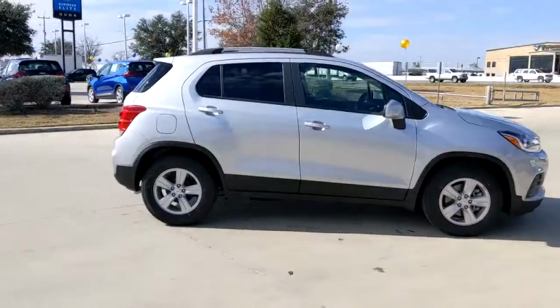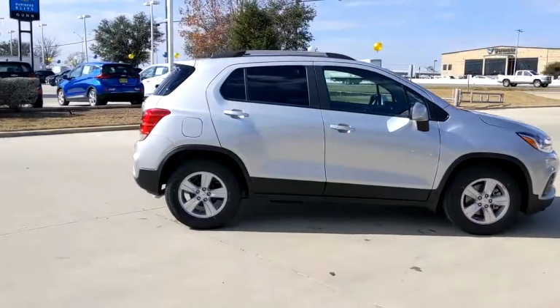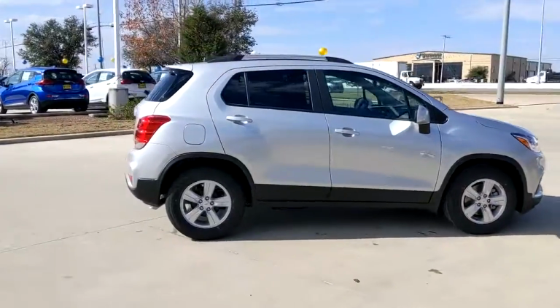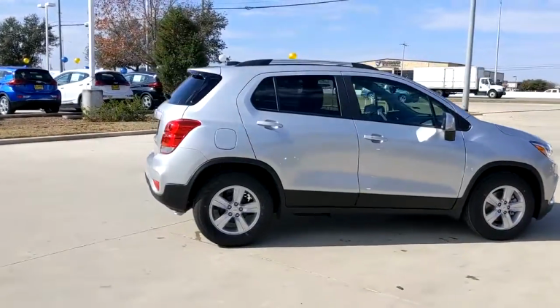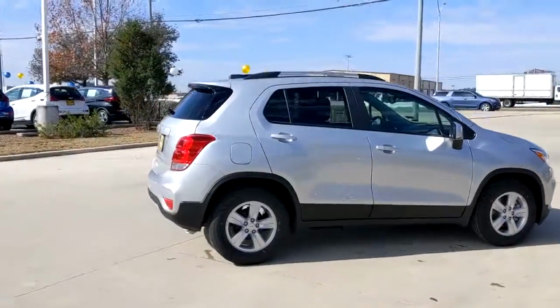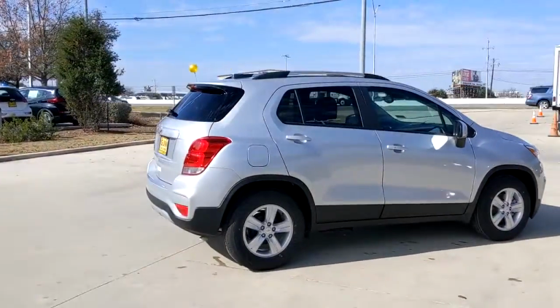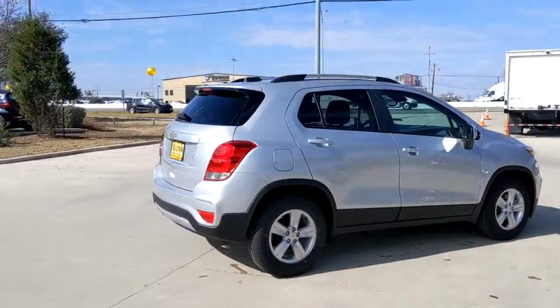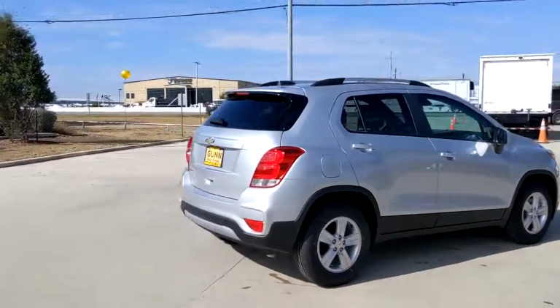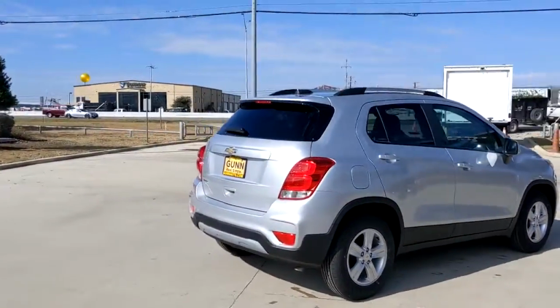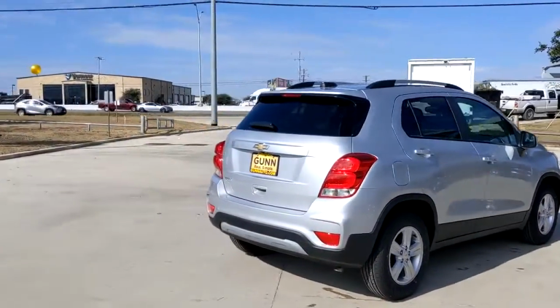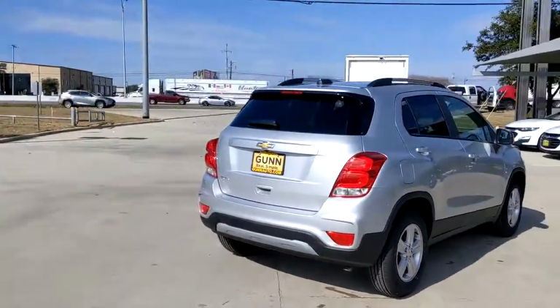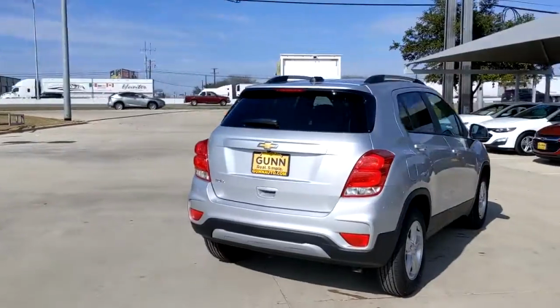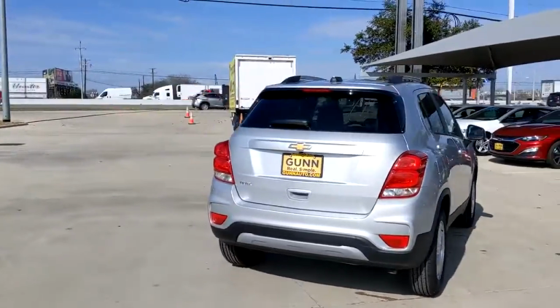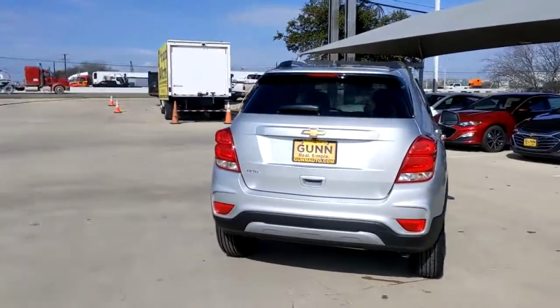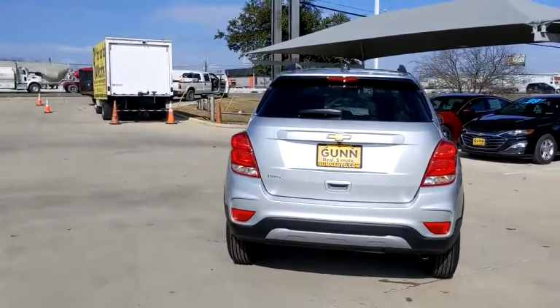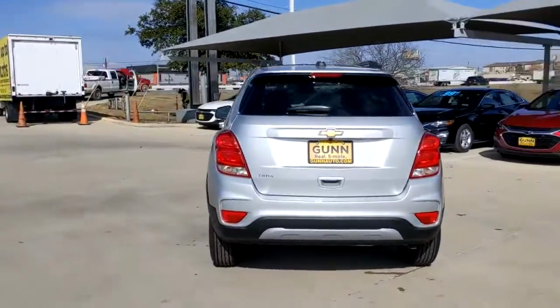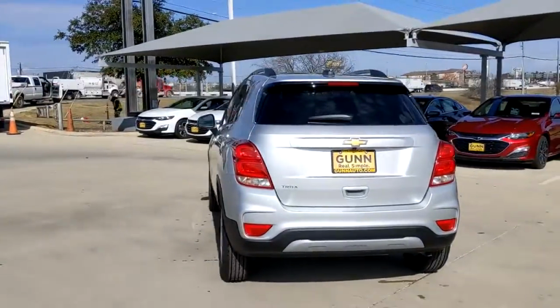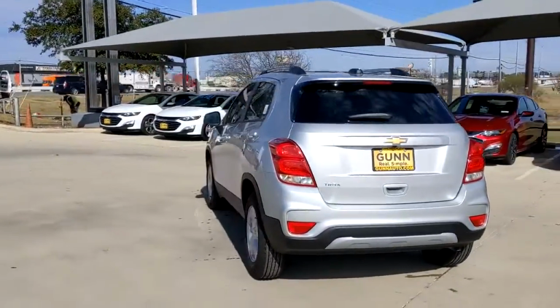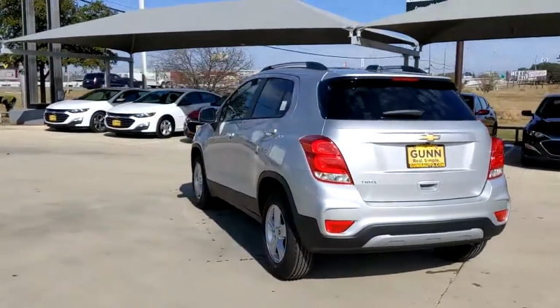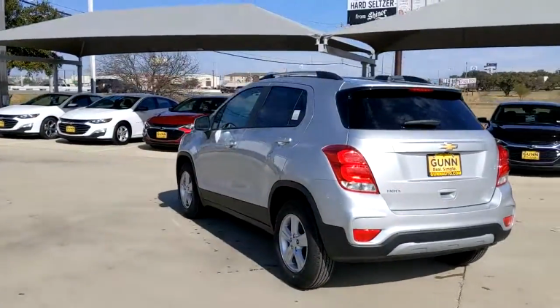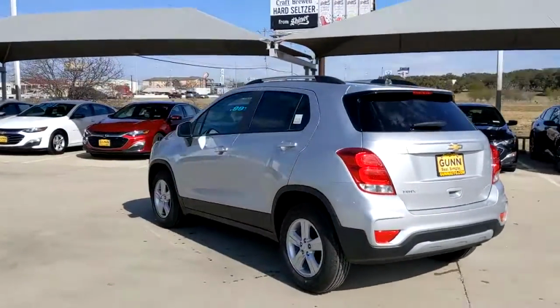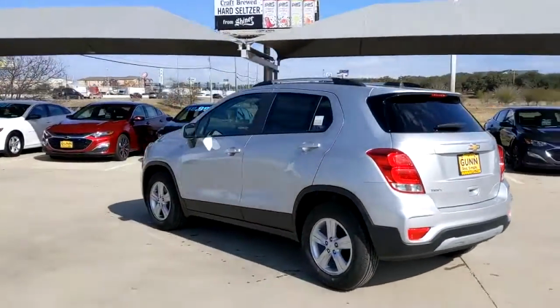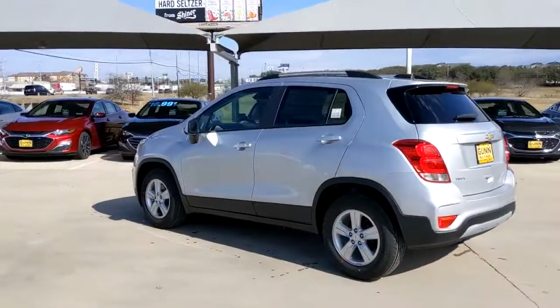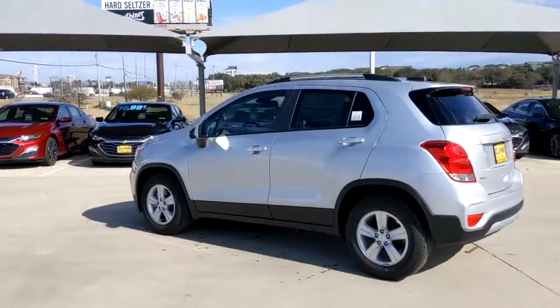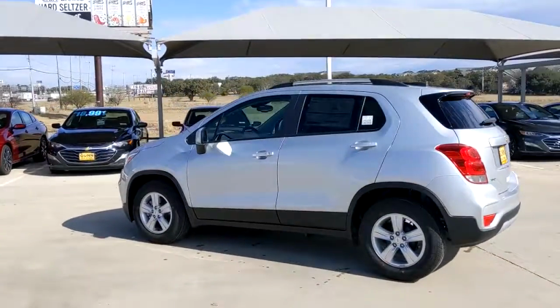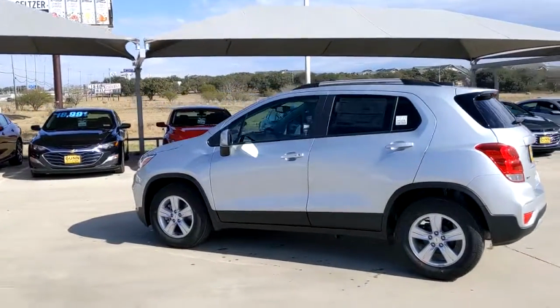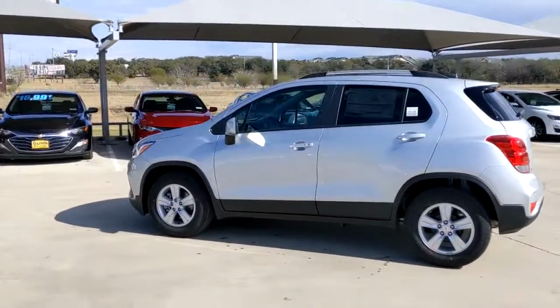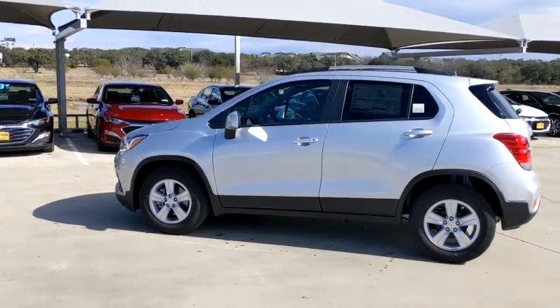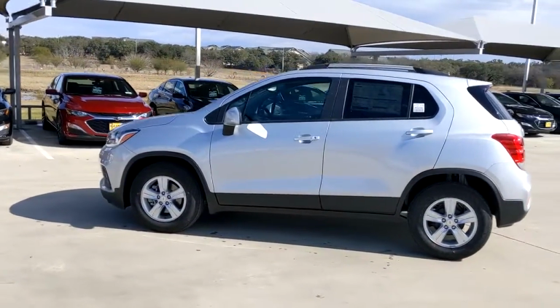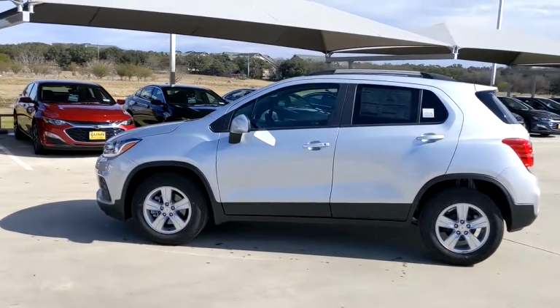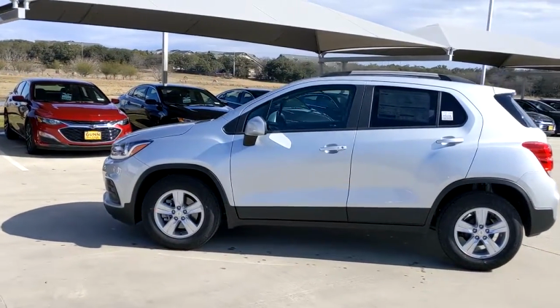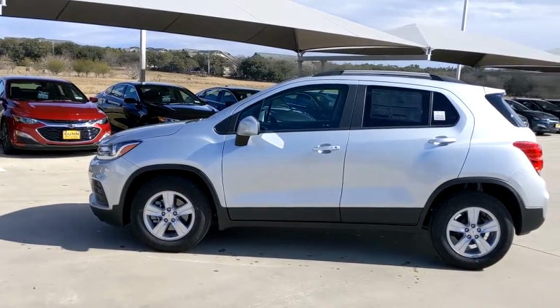Looking for your dream car? It could be the 2021 Chevrolet Trax. Take your adventurous spirit wherever it wants to go in the versatile and efficient Trax. With flexible cargo space and efficient design, it energizes your daily drive.